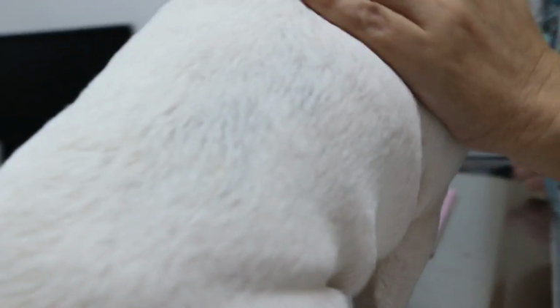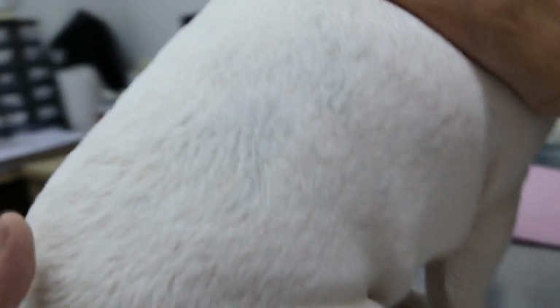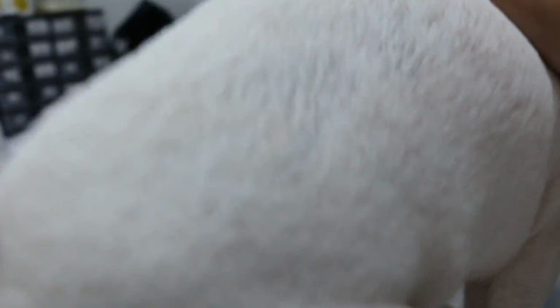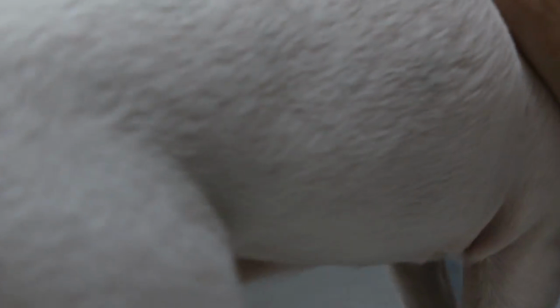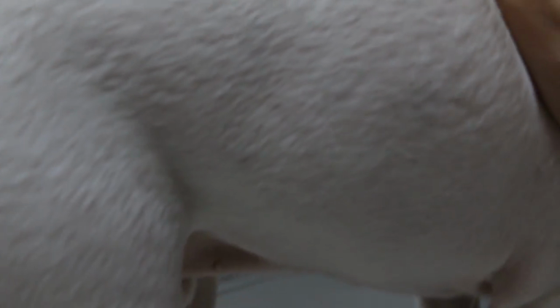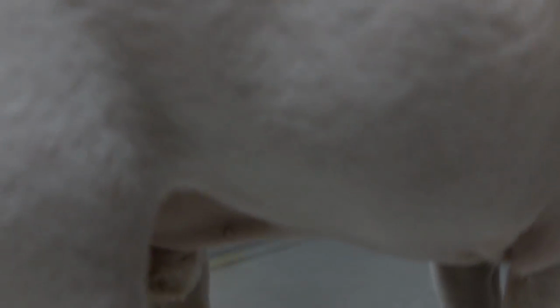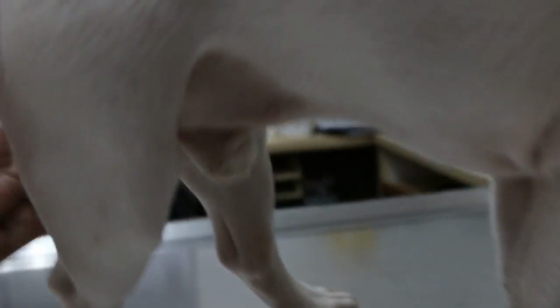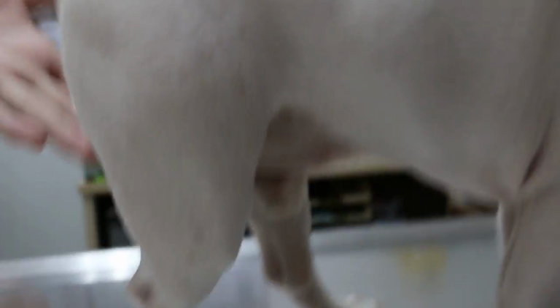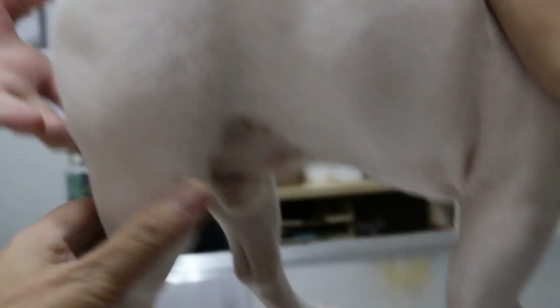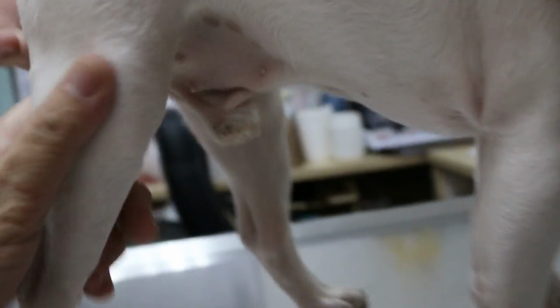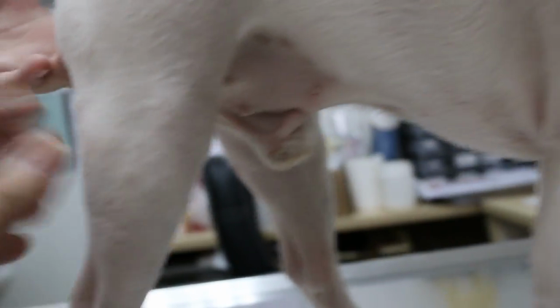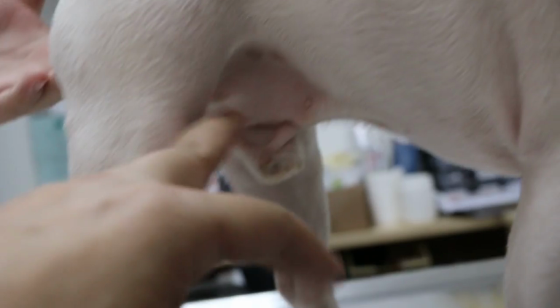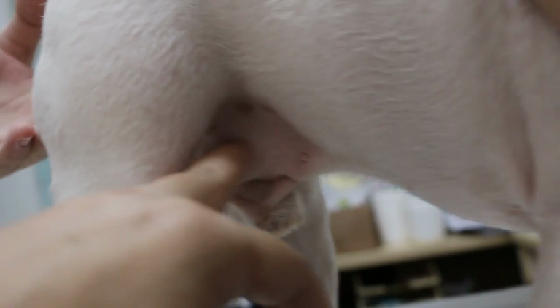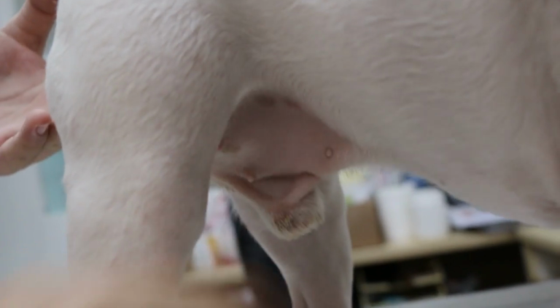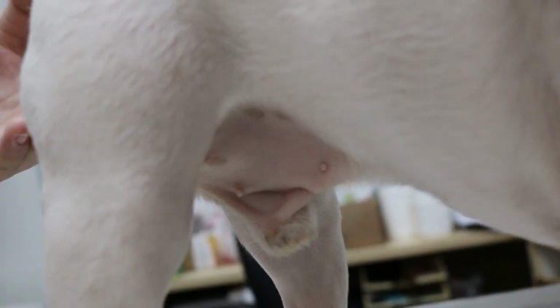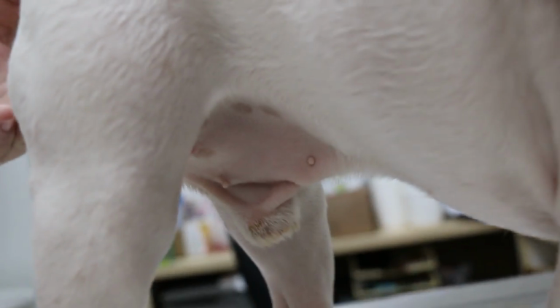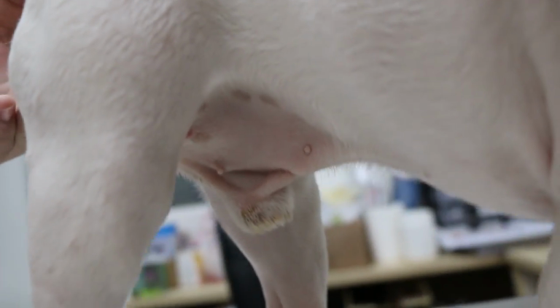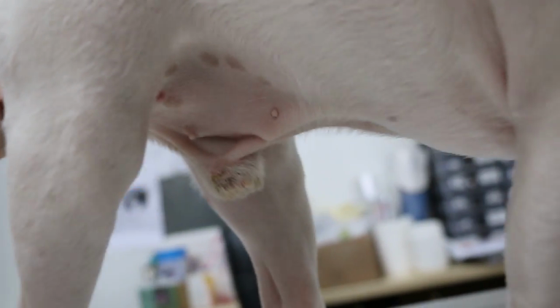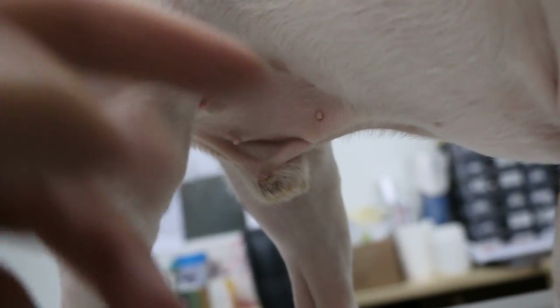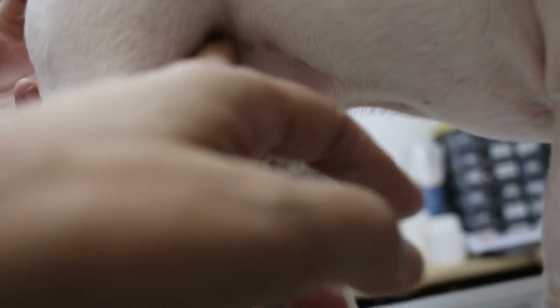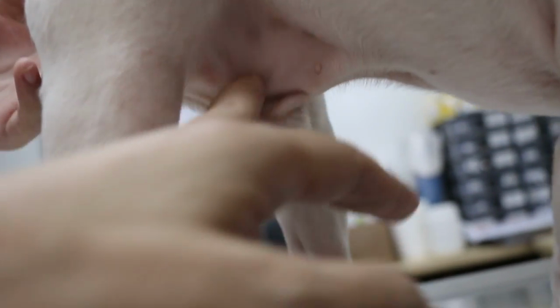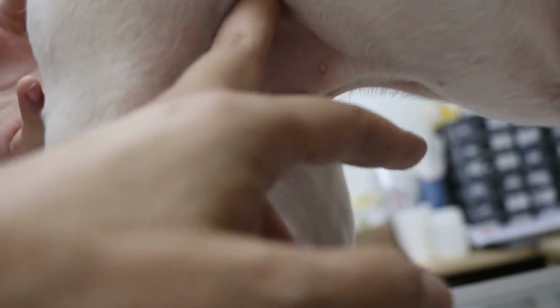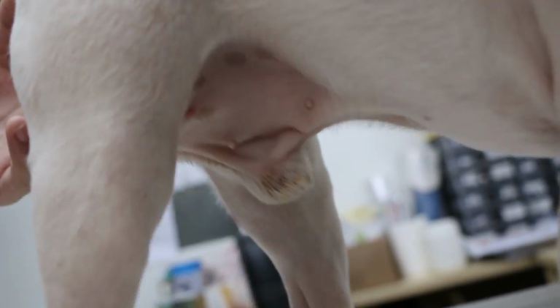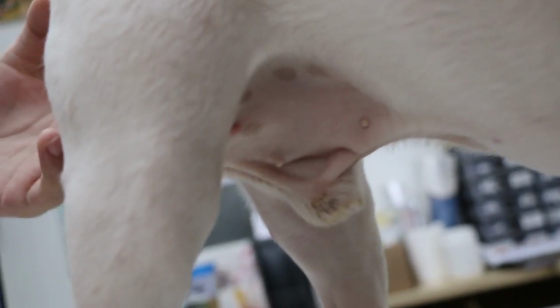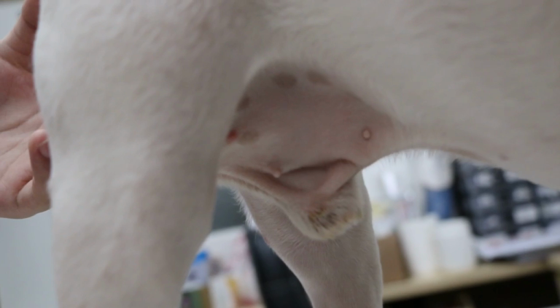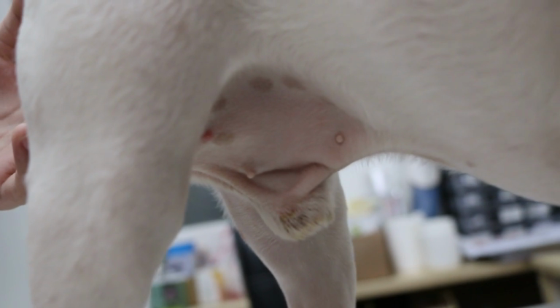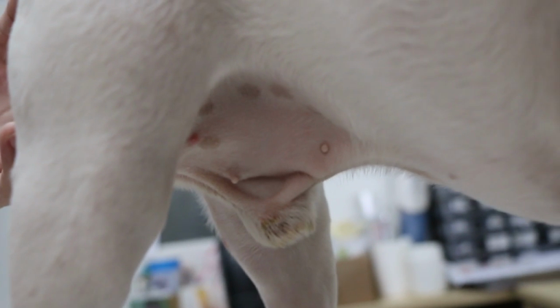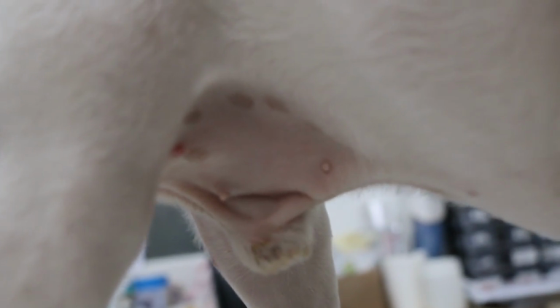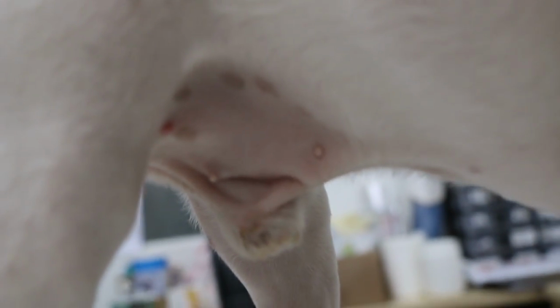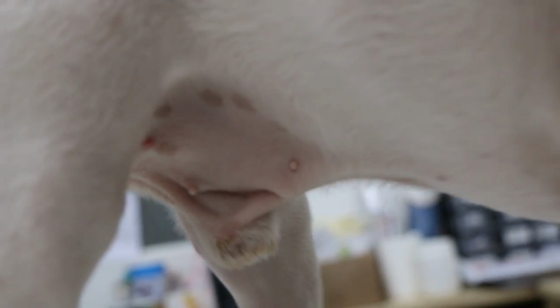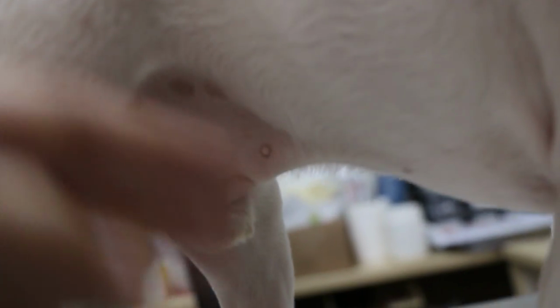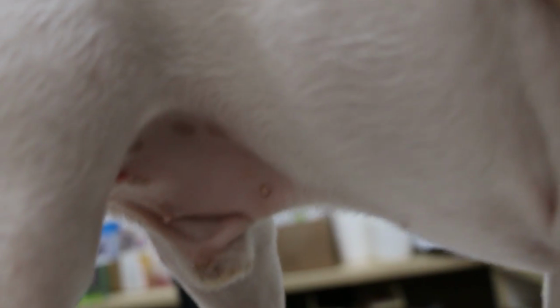Can you stand up first? Stand, good boy! You can see here but it's not very obvious. It's not very obvious because the hernia is still small. If it's very big it will hang to the floor.